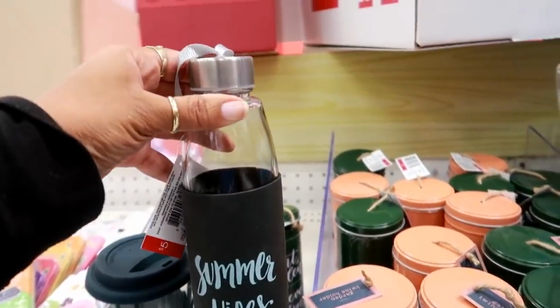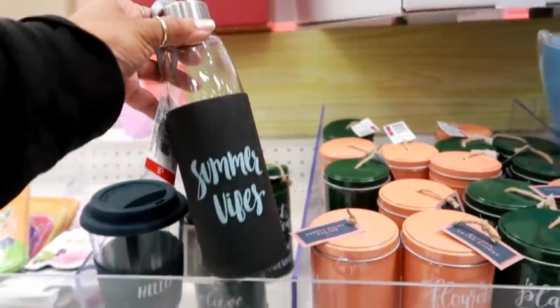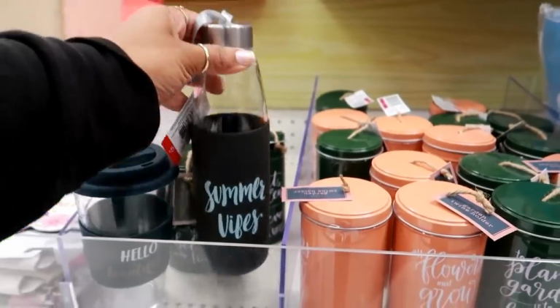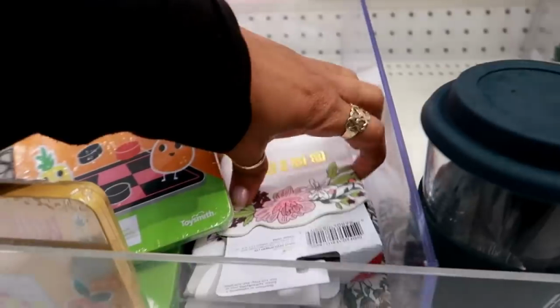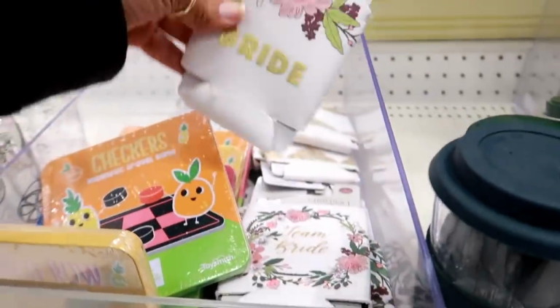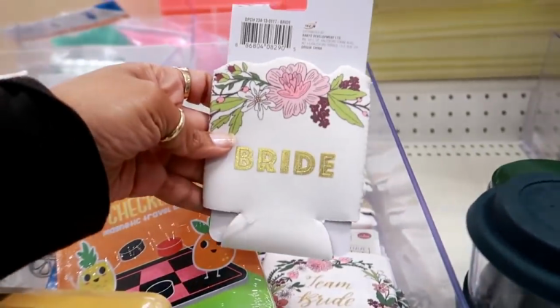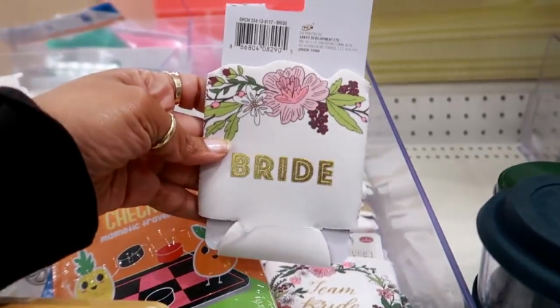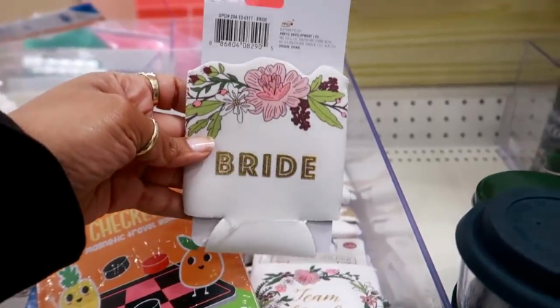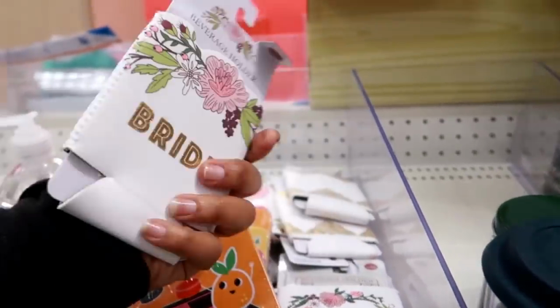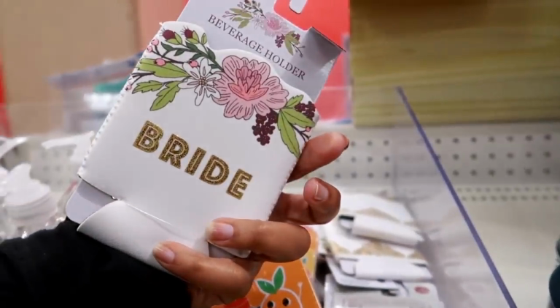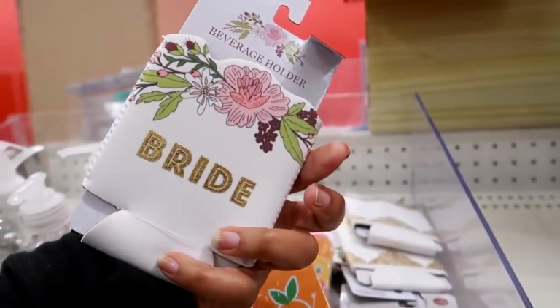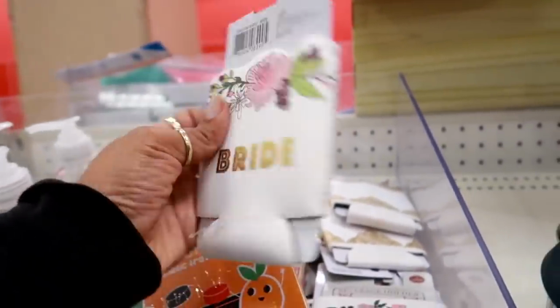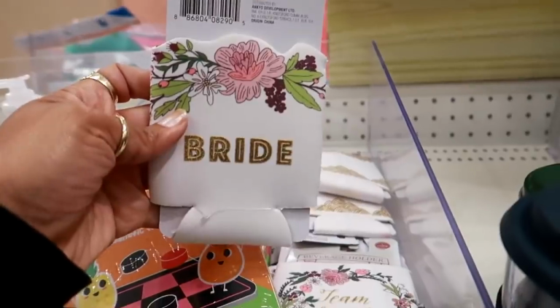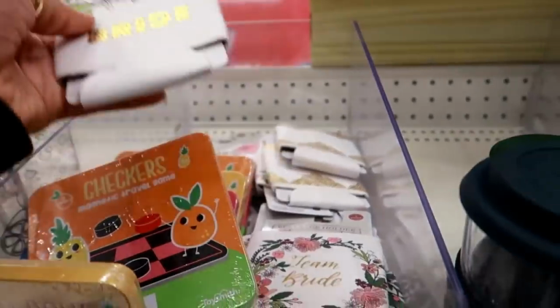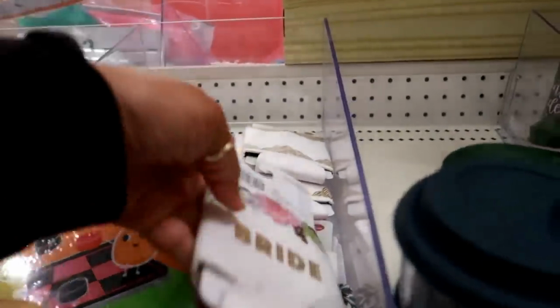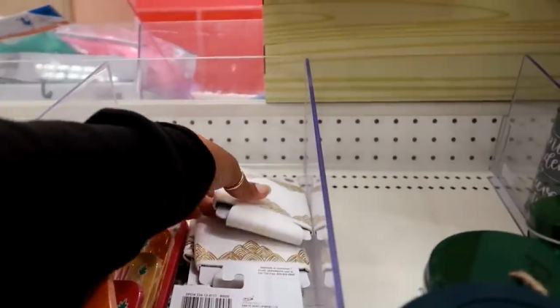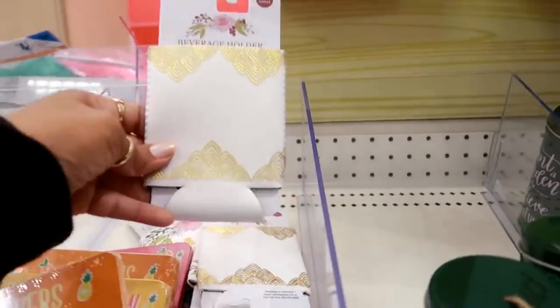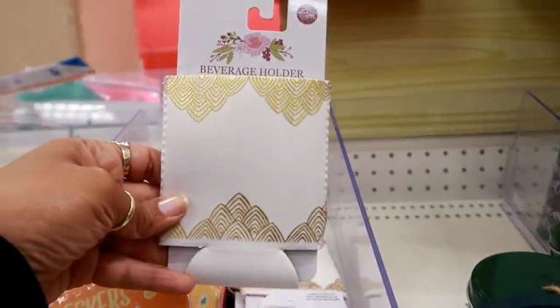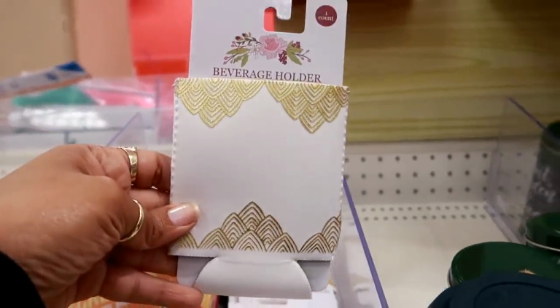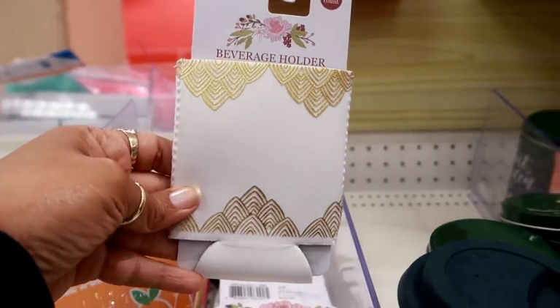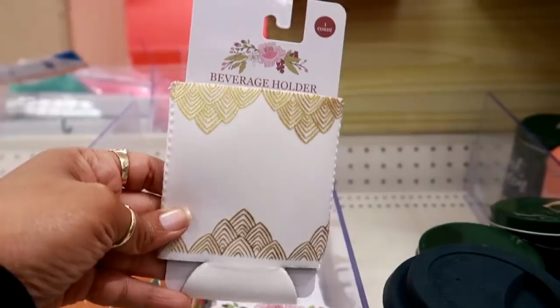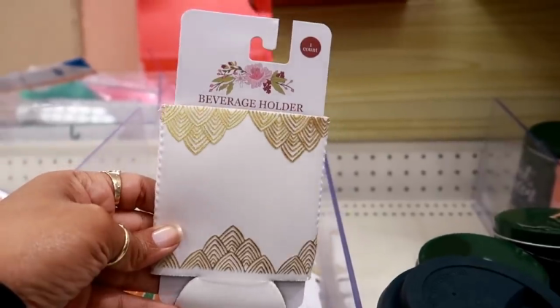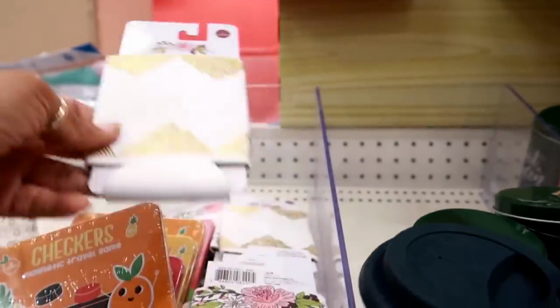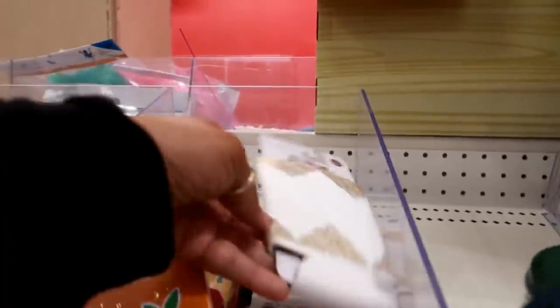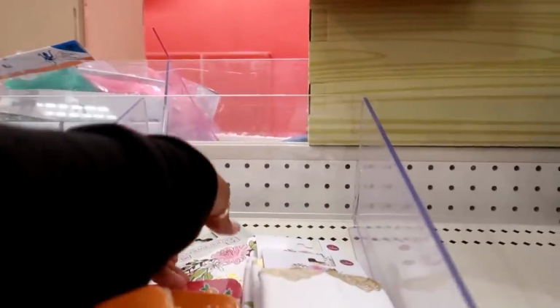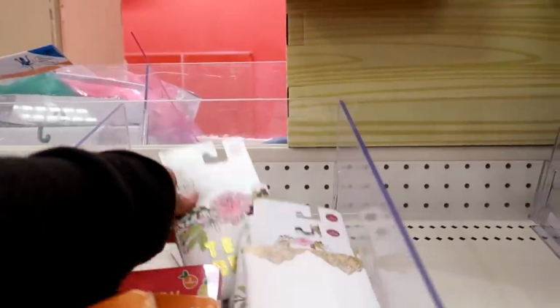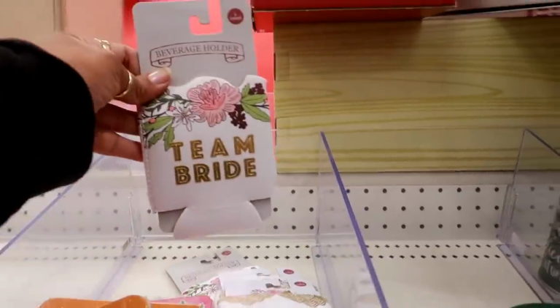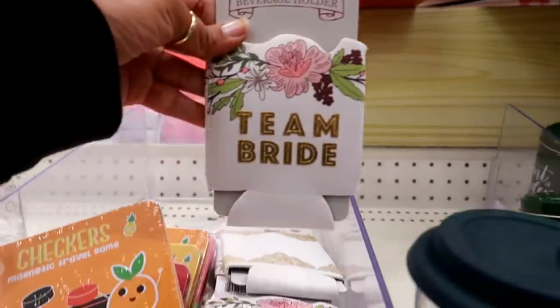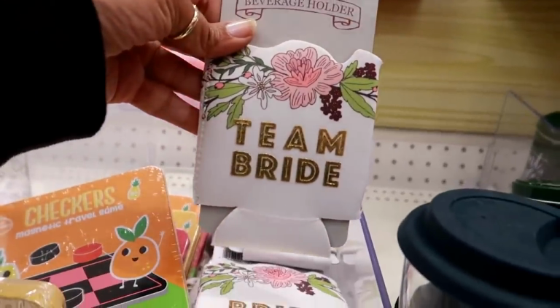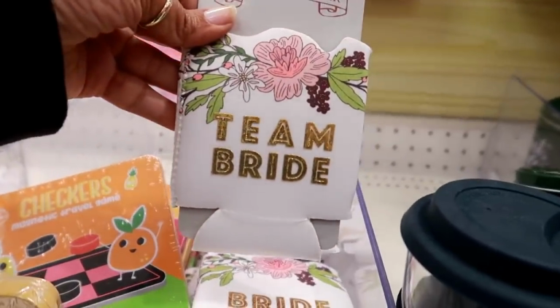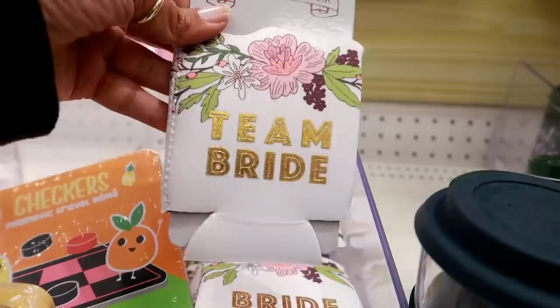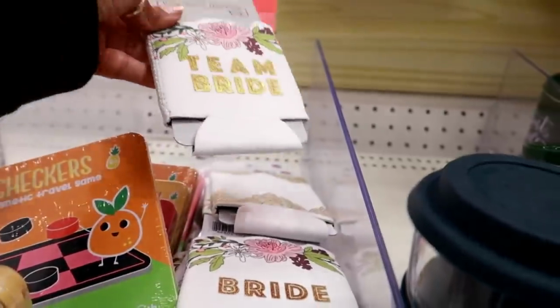They have a lot of bright stuff lately. Here's some beverage holders for a dollar. Oh this one is pretty — look at that, I like that one. And they even have this one that says 'Team Bride.'